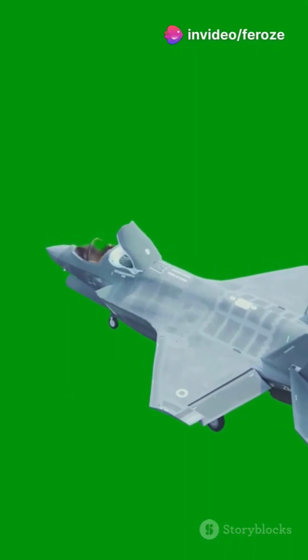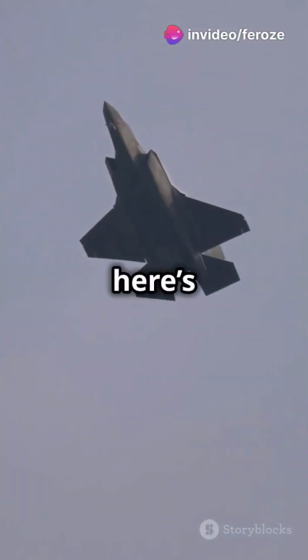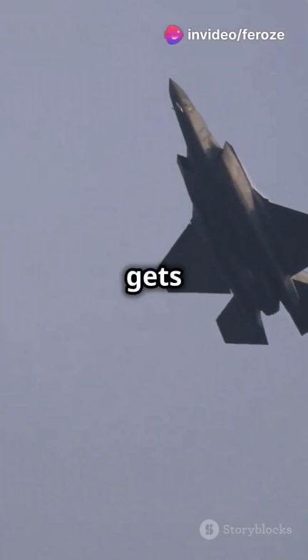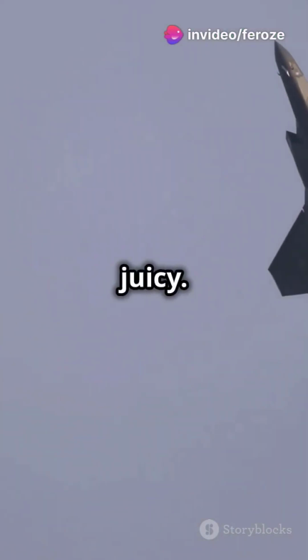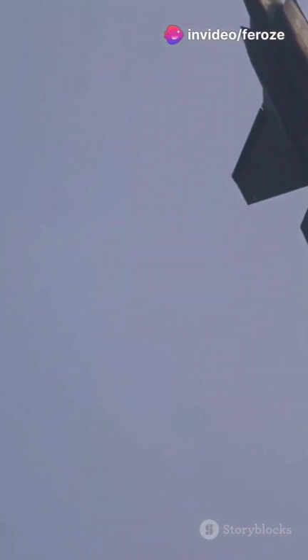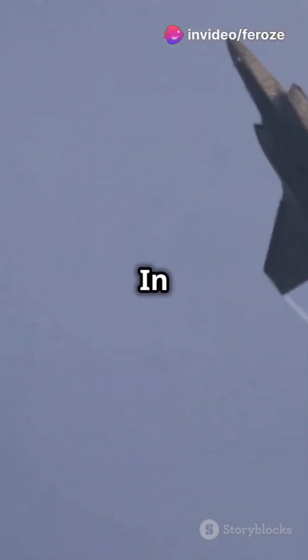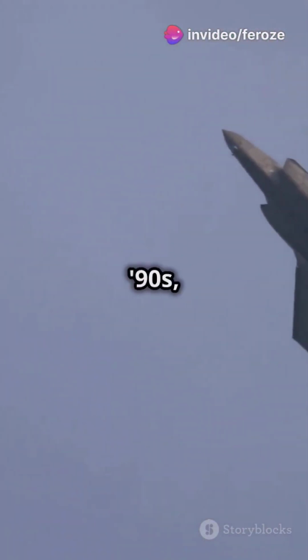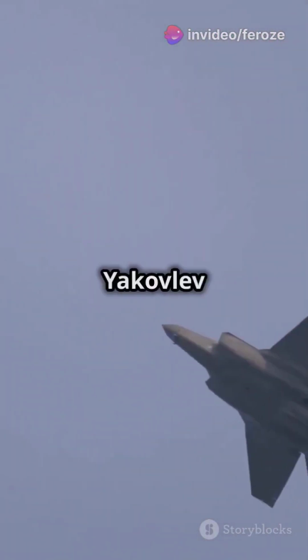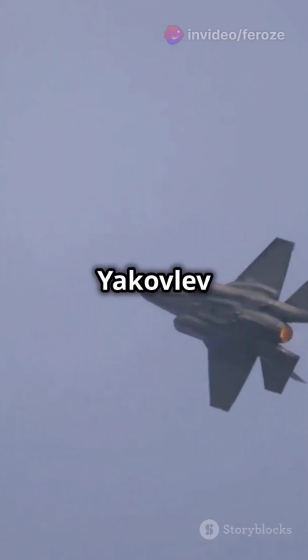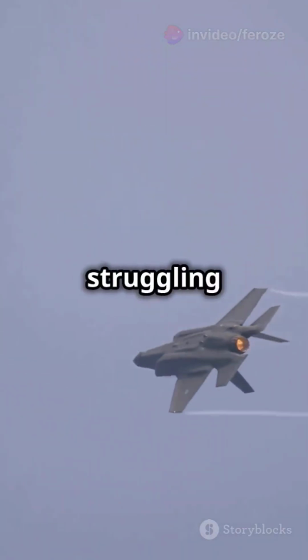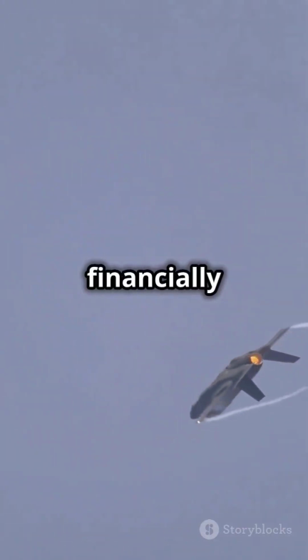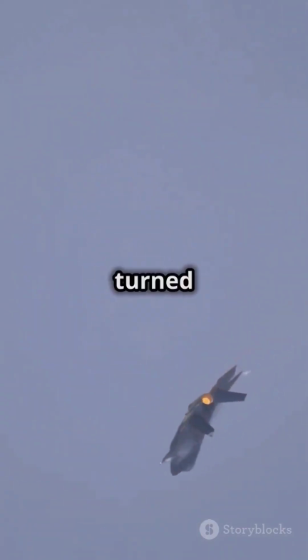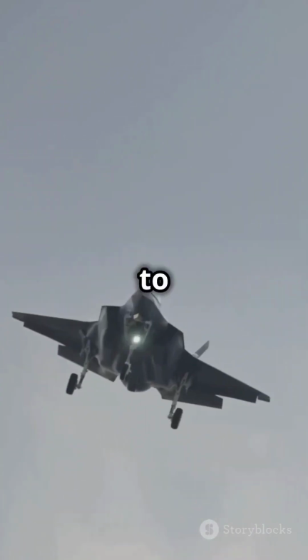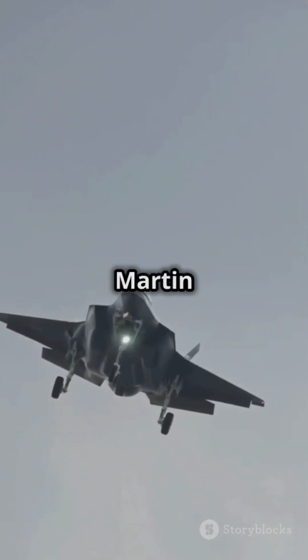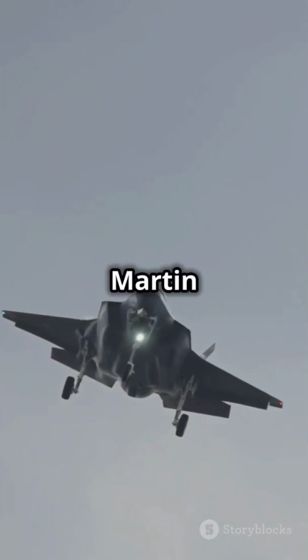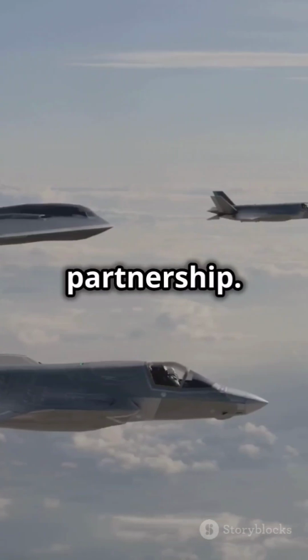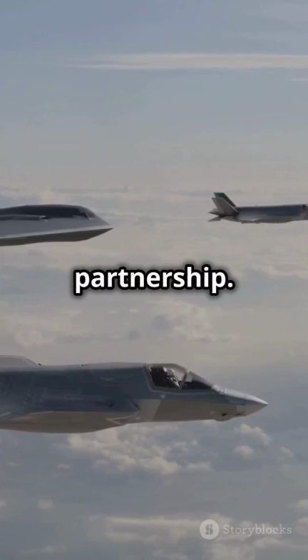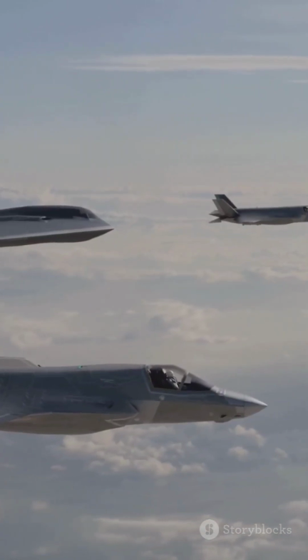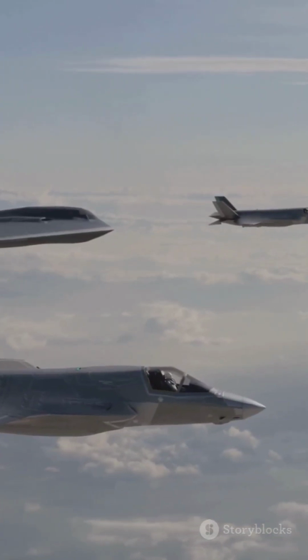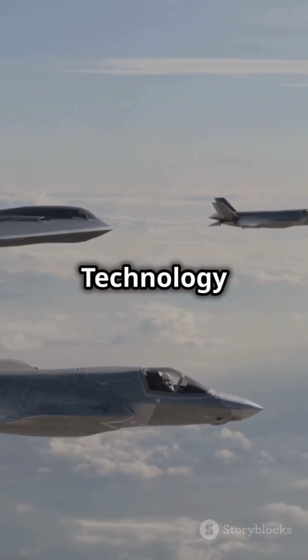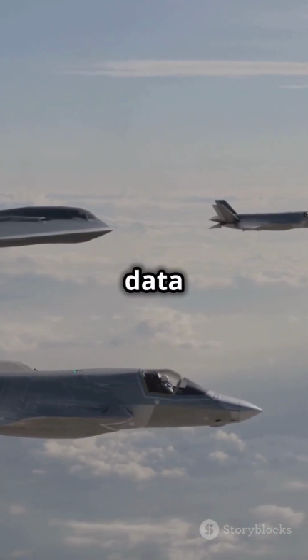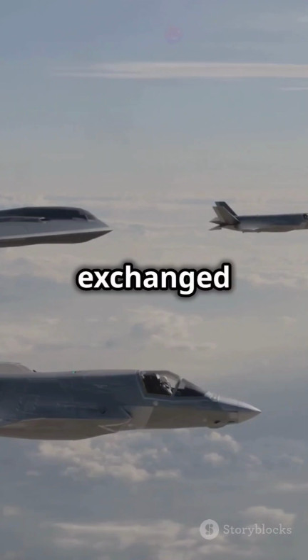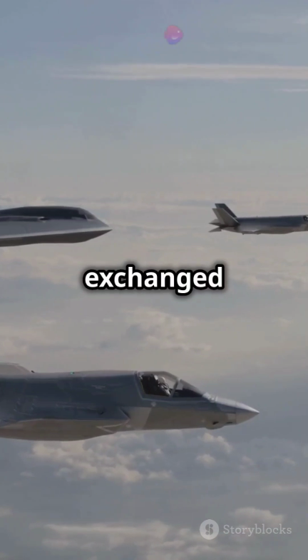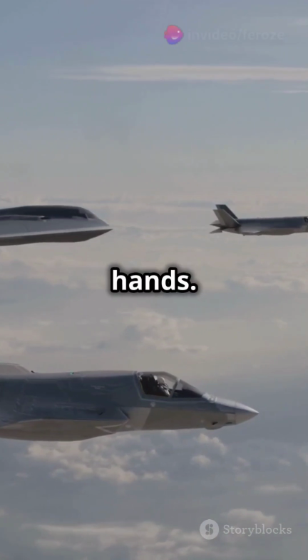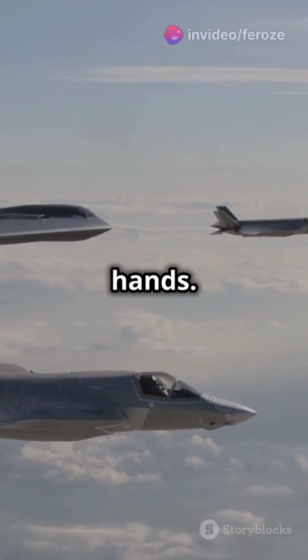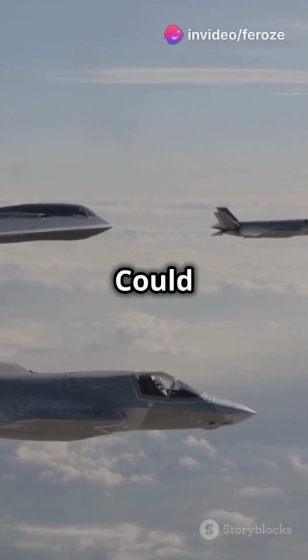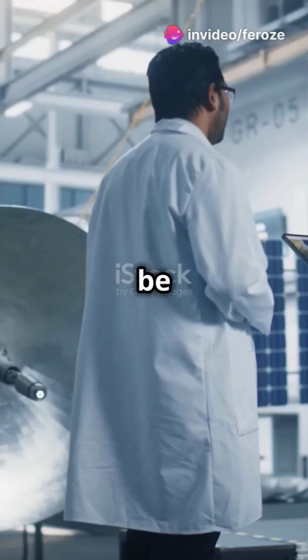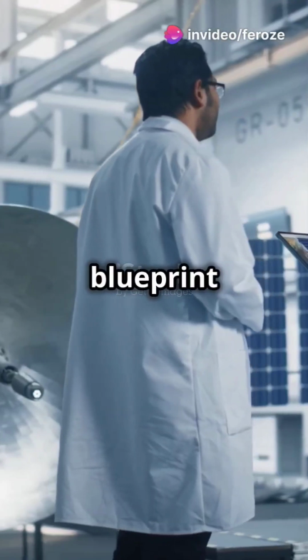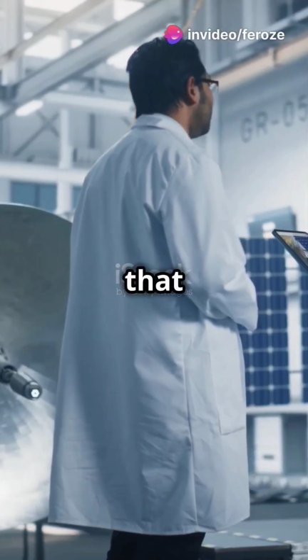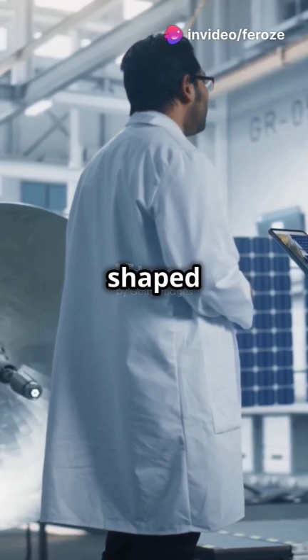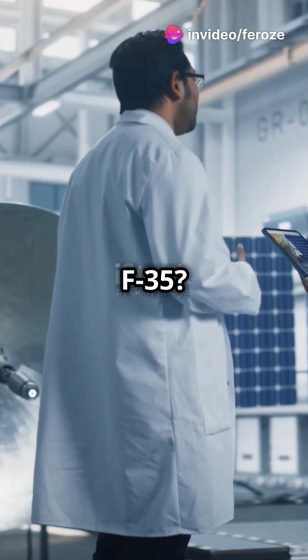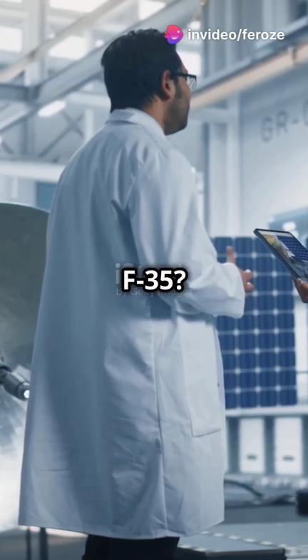But here's where it gets juicy. In the early 90s, Yakovlev was struggling financially and turned to Lockheed Martin for a partnership. Technology and data exchanged hands. Could this be the blueprint that shaped the F-35?